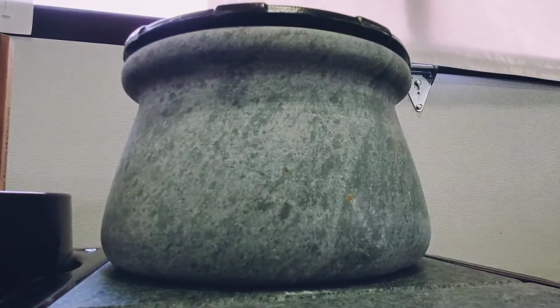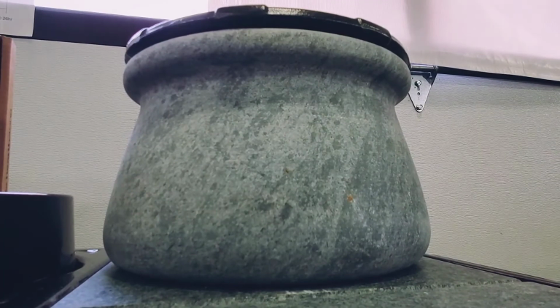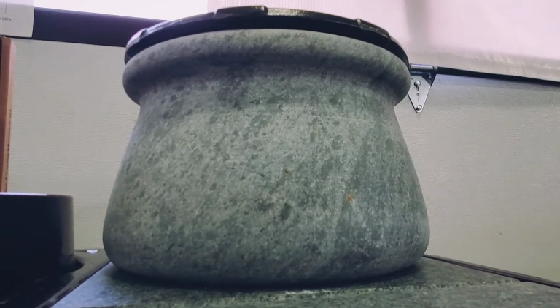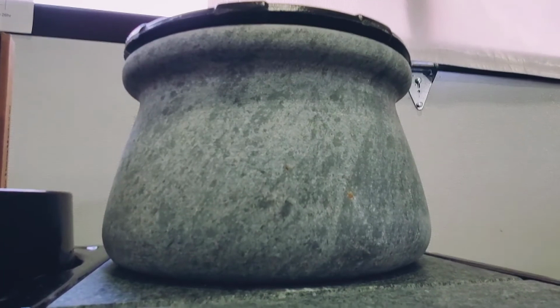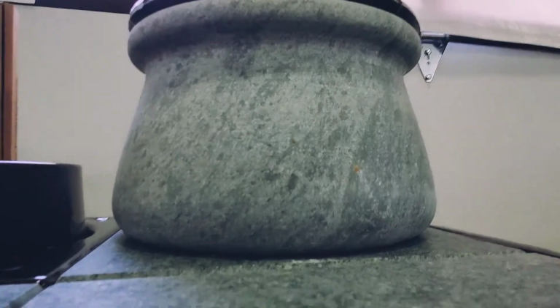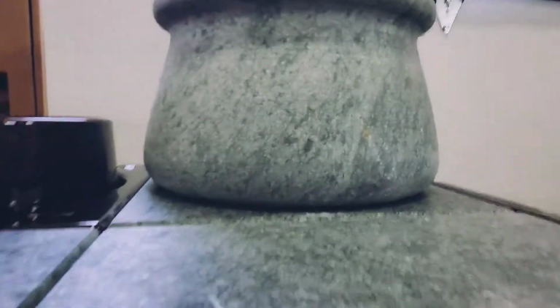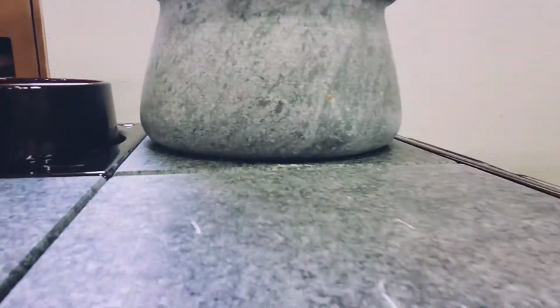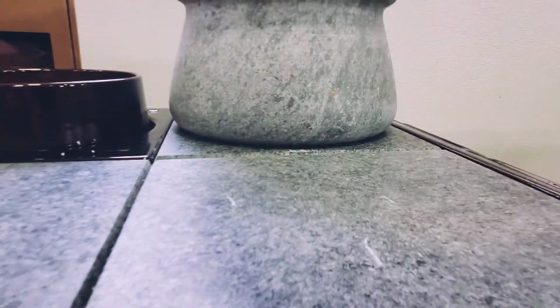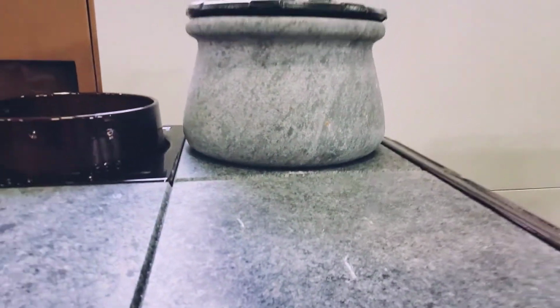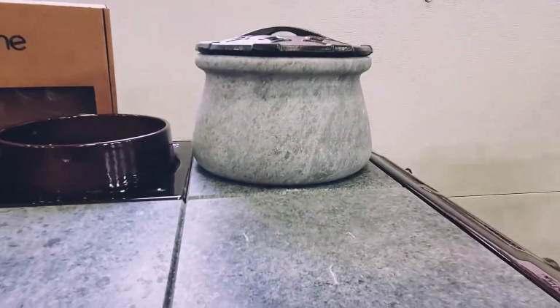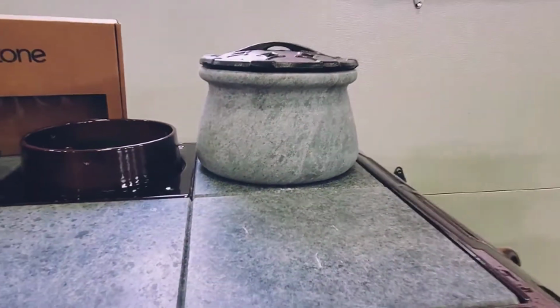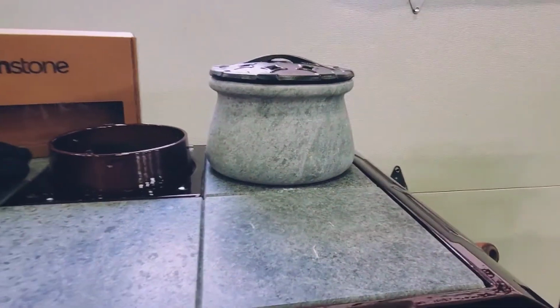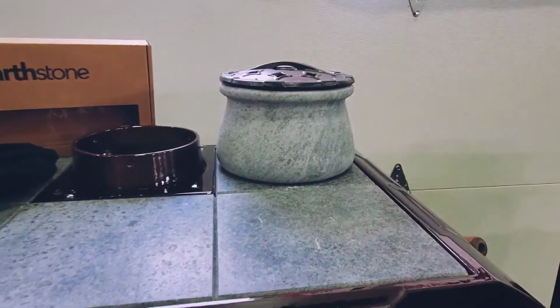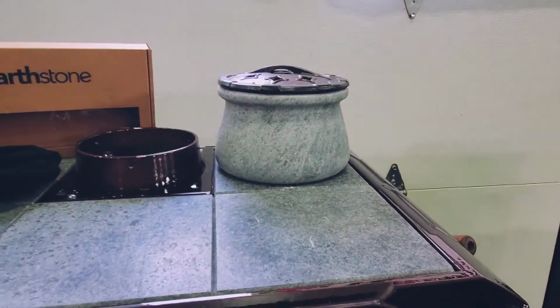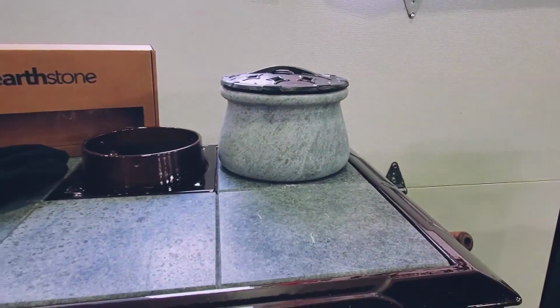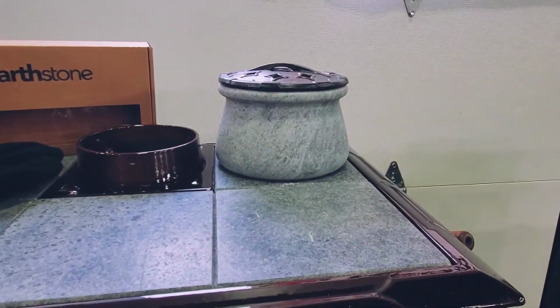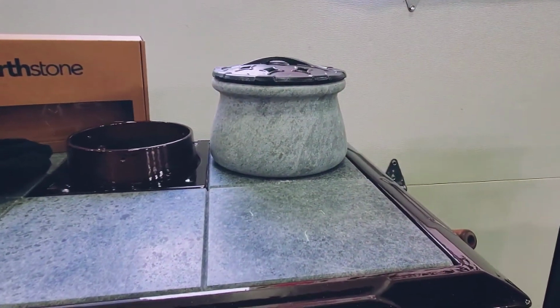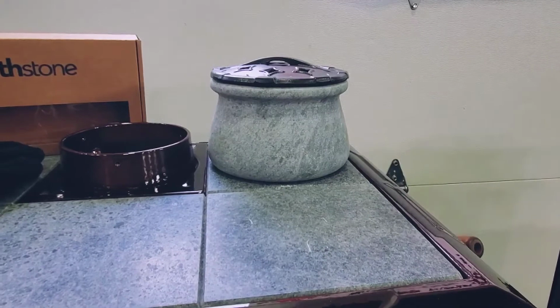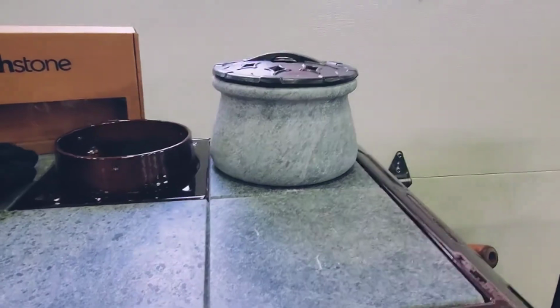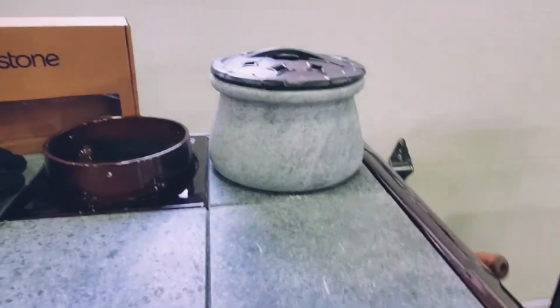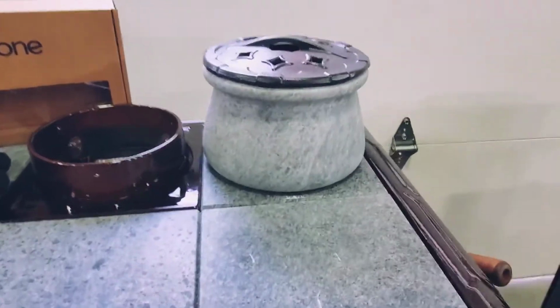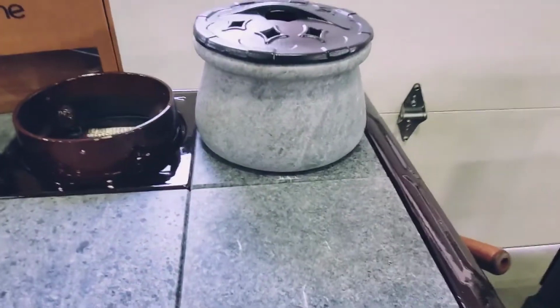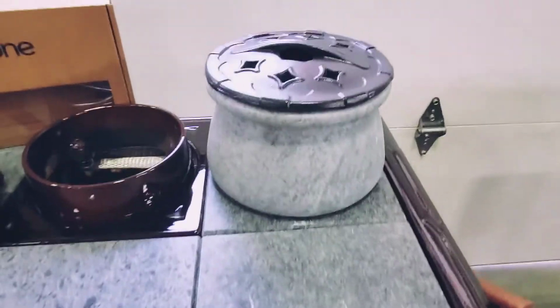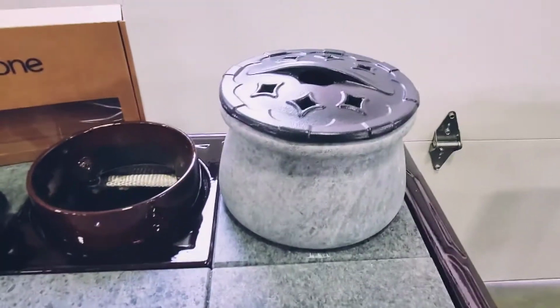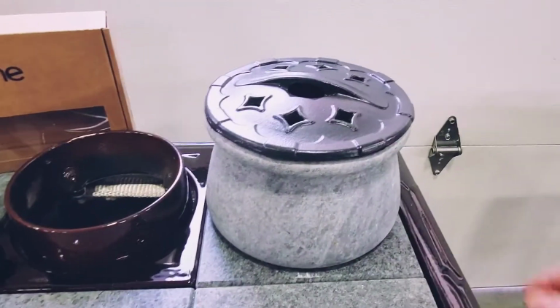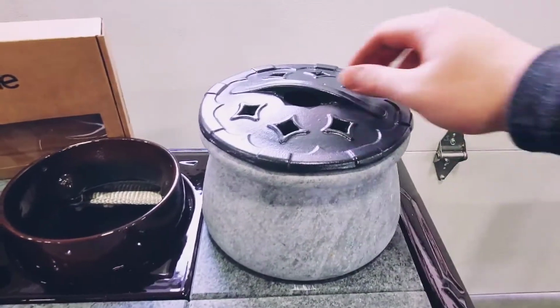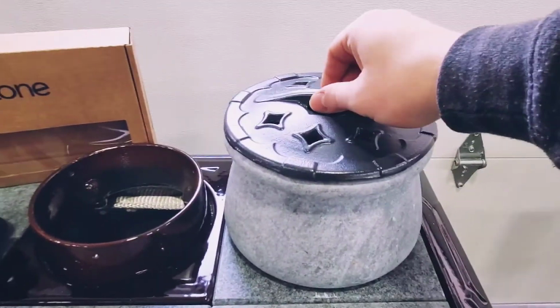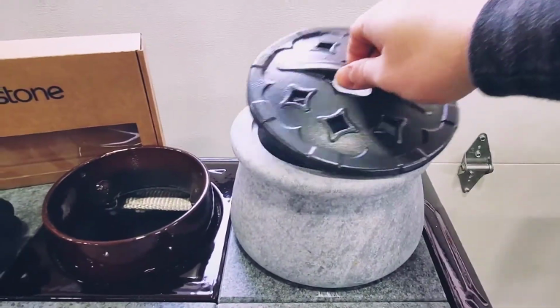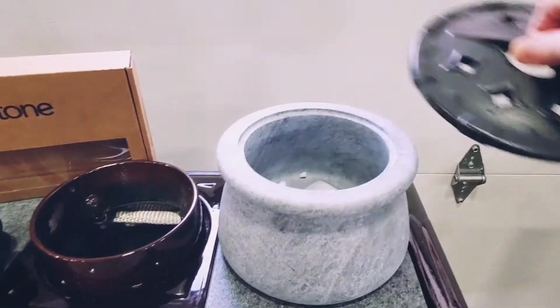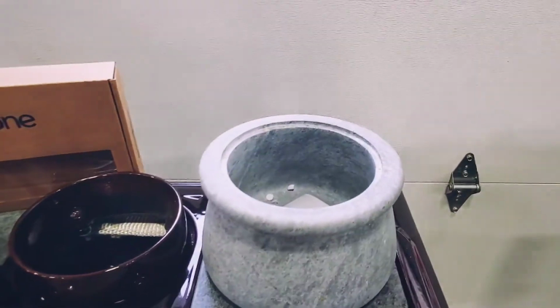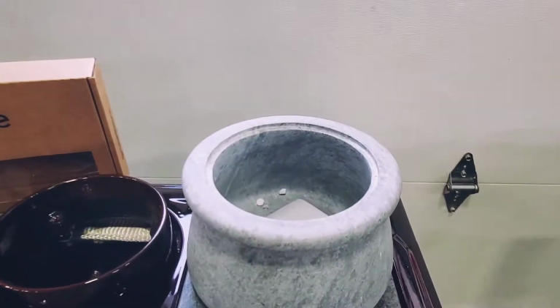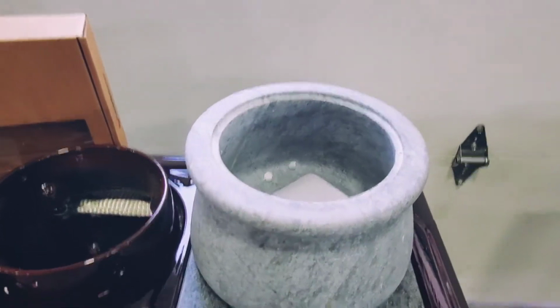This steamer pot can be placed on top of any wood stove and can help bring moisture back into the room. Wood heat can often leave areas of your home very dry. This pot can be filled with water and the soapstone will softly boil it to humidify your home.